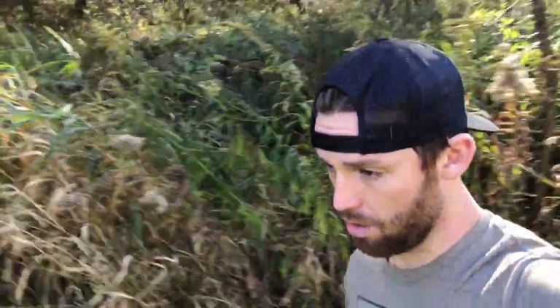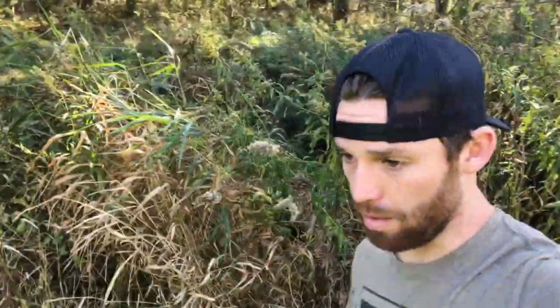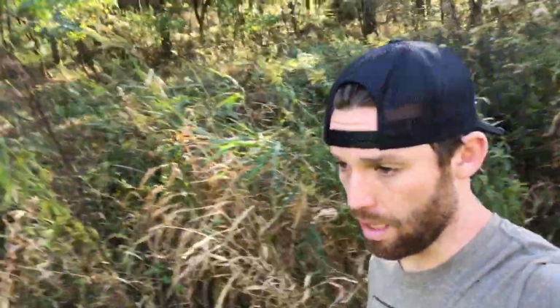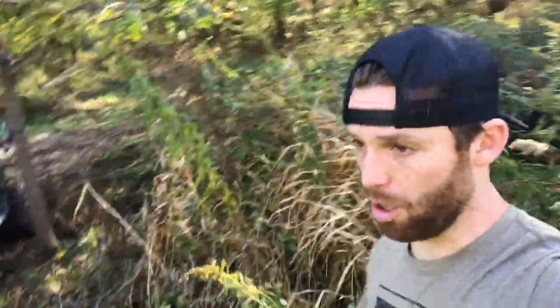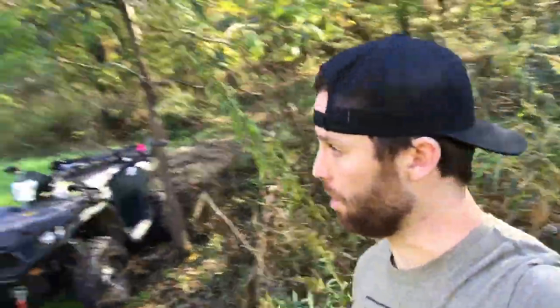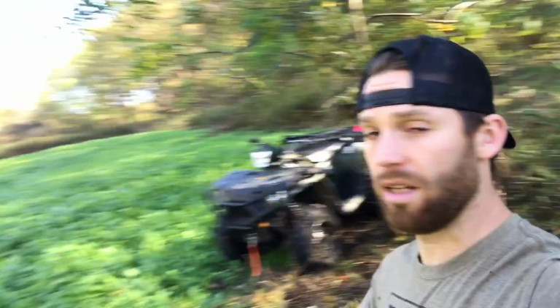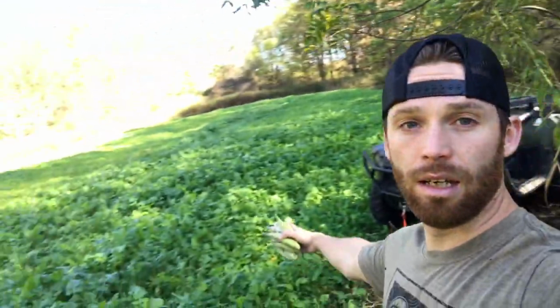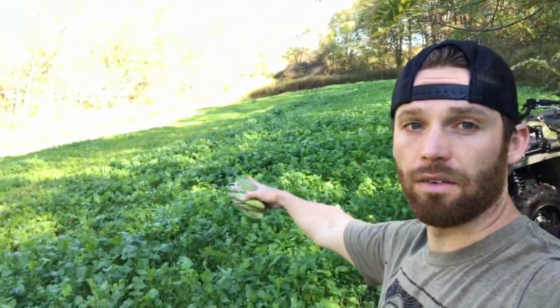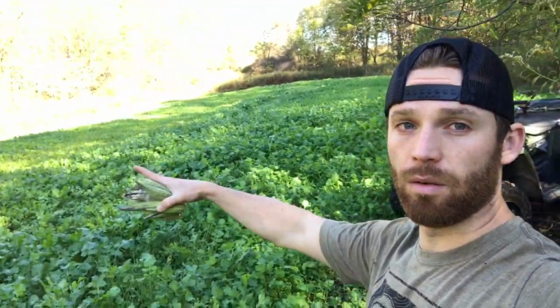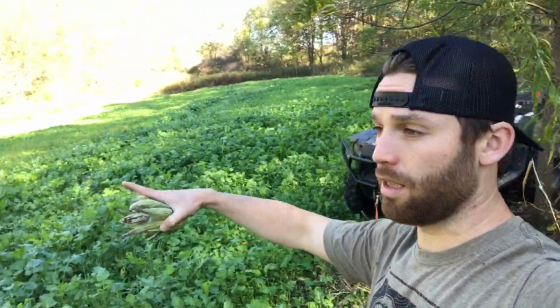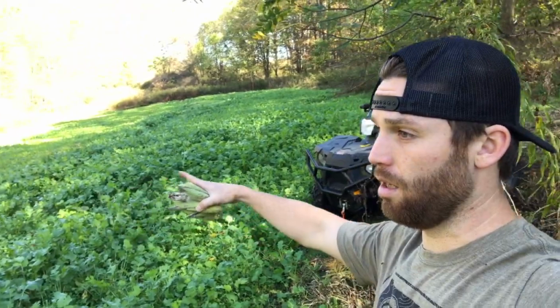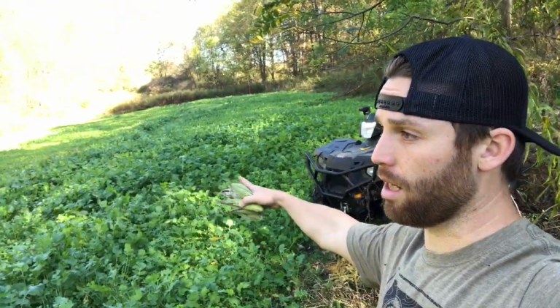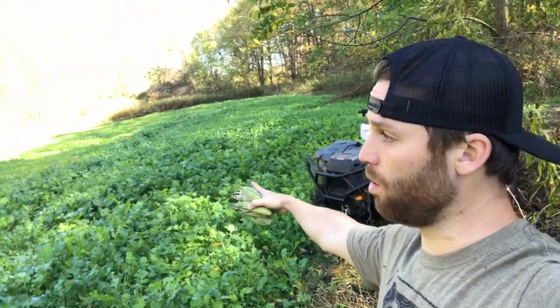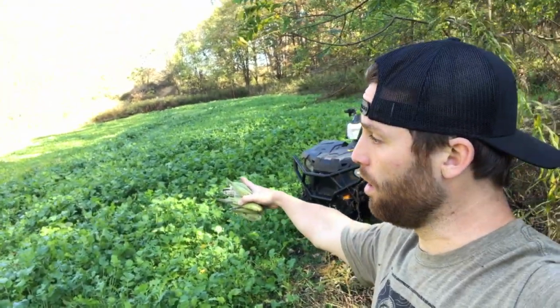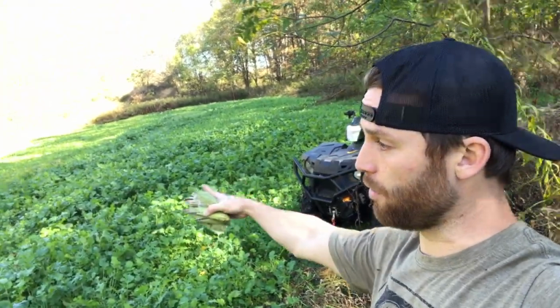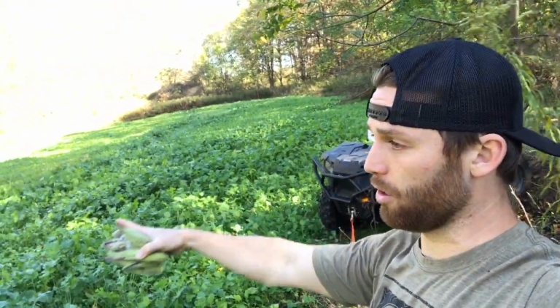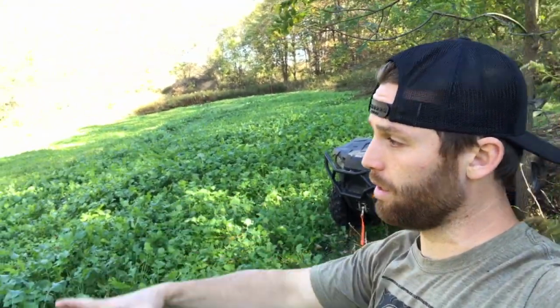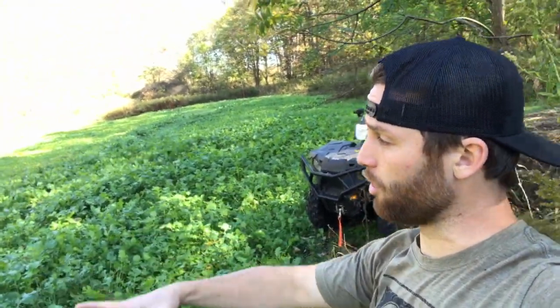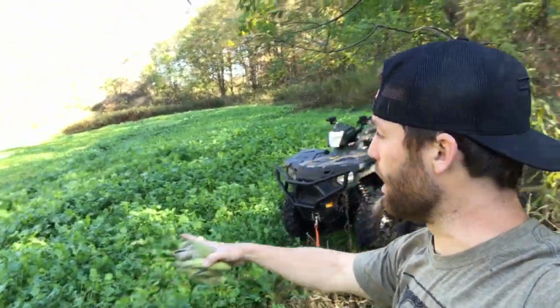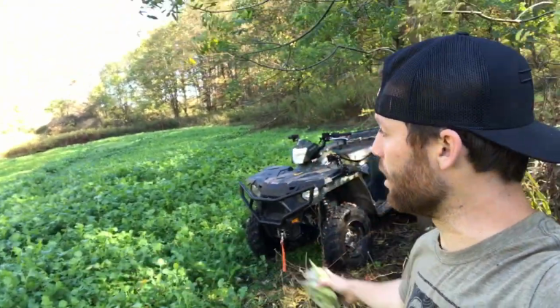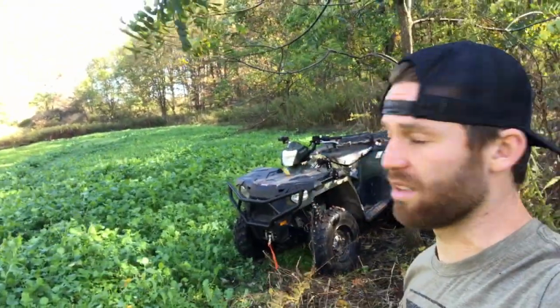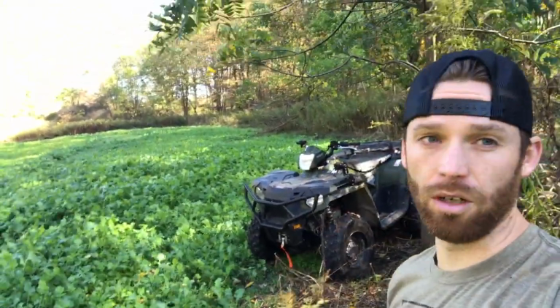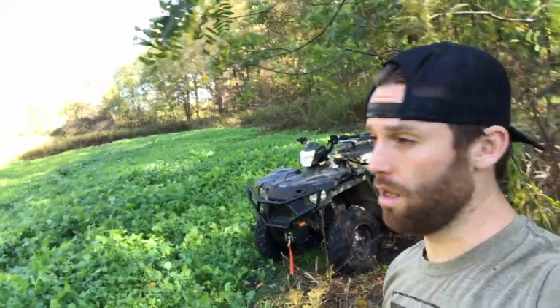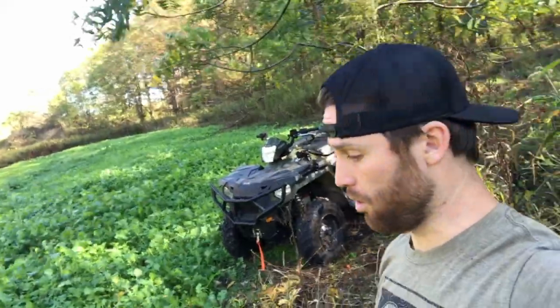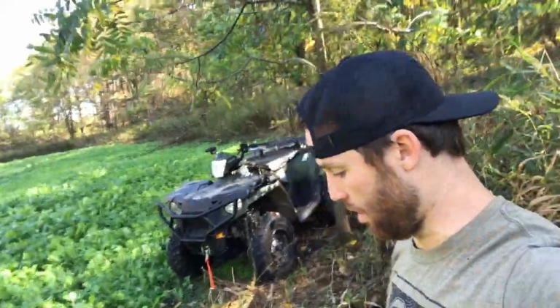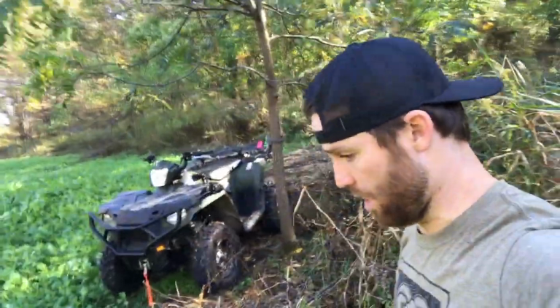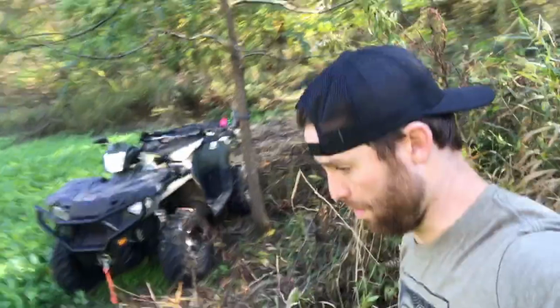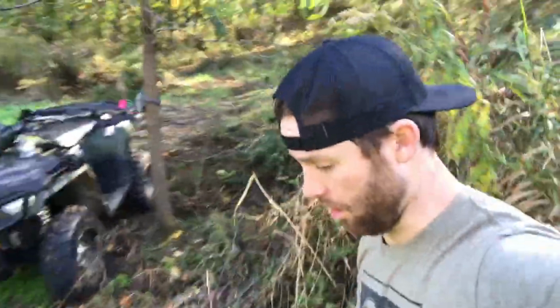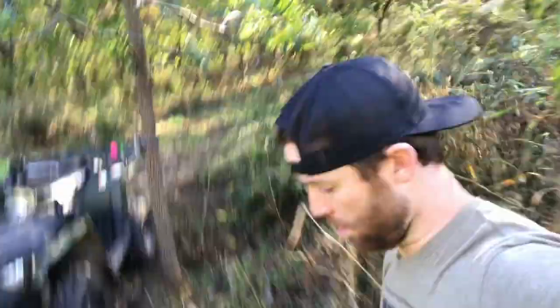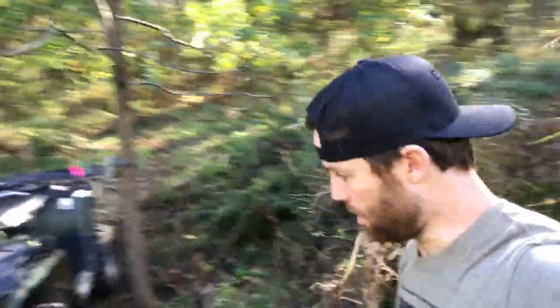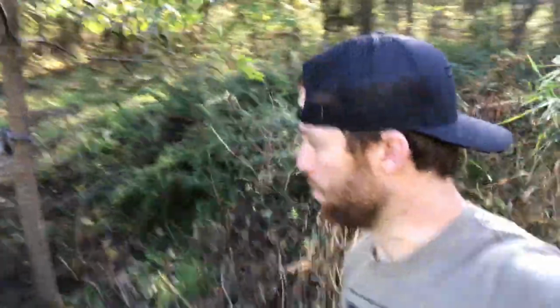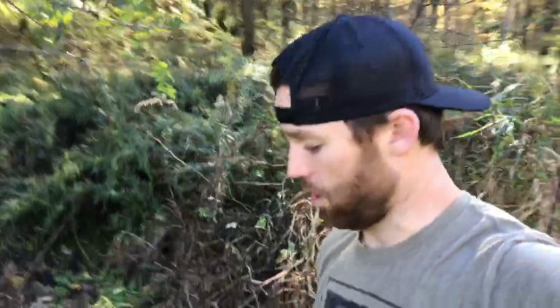I've been hunting the other property, but I have a feeling once we get a couple nice frosts — once that frost really hits and kills this stuff off and sweetens it up — the deer will be in here even more.